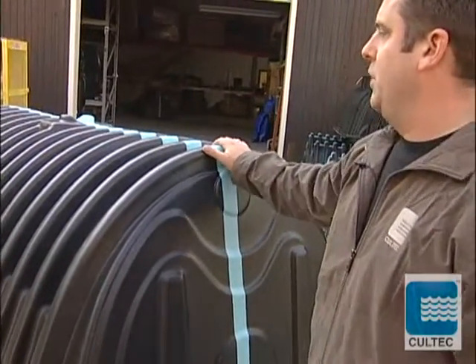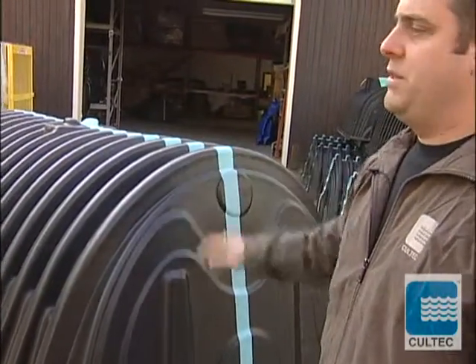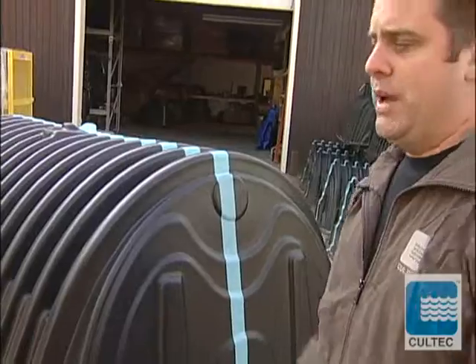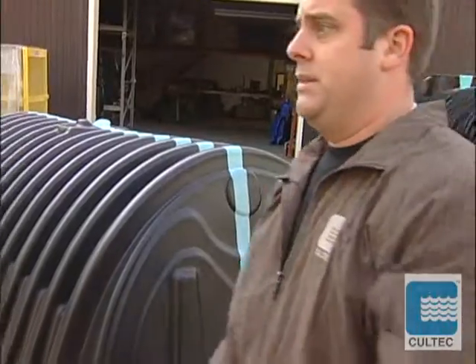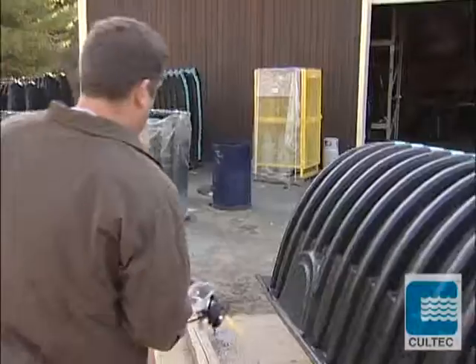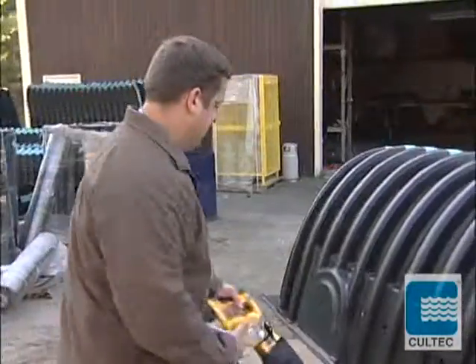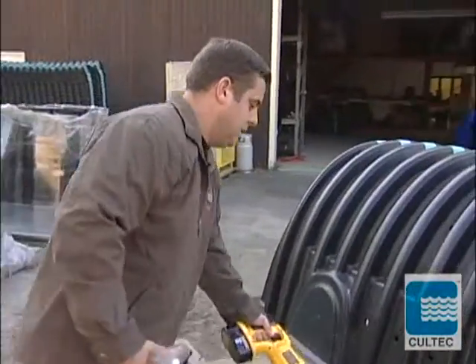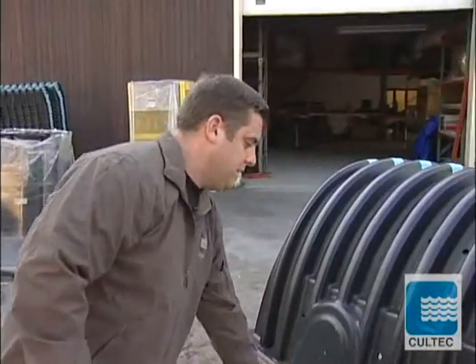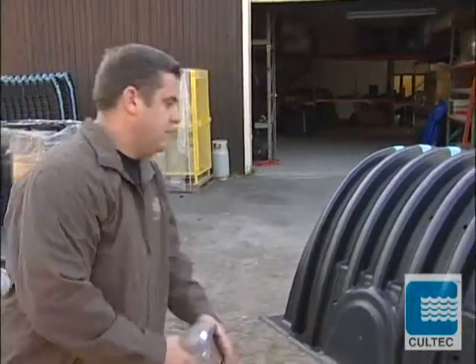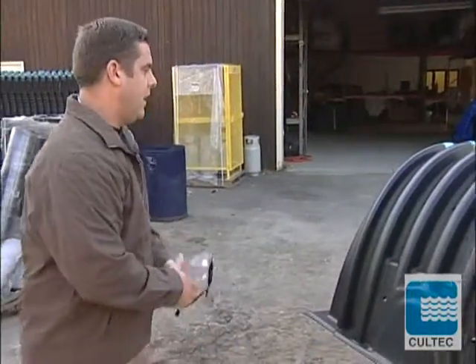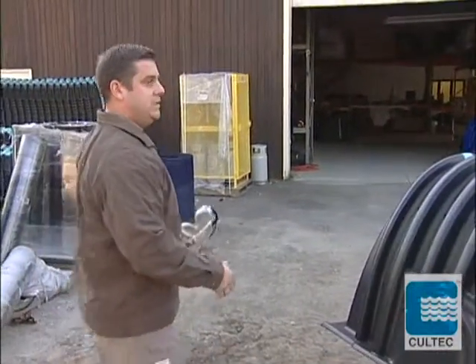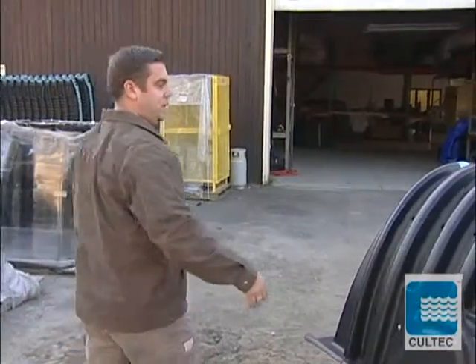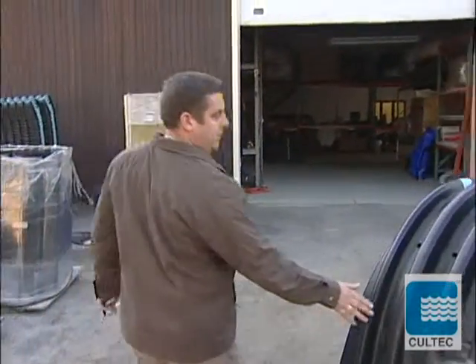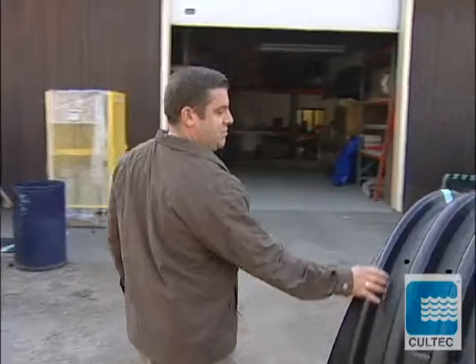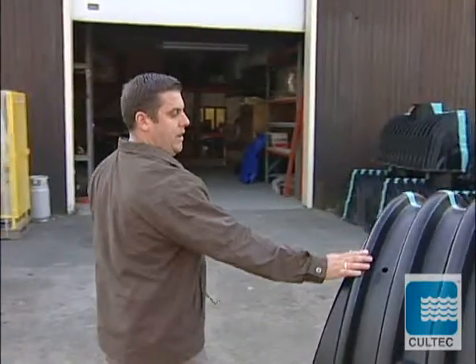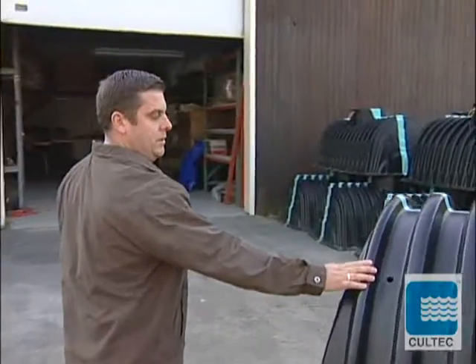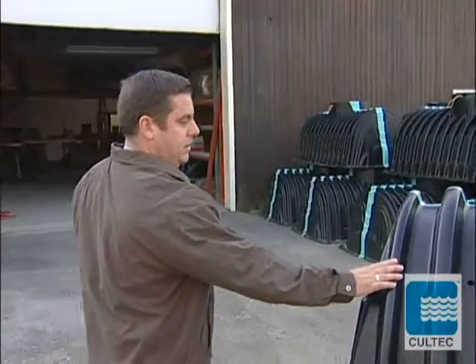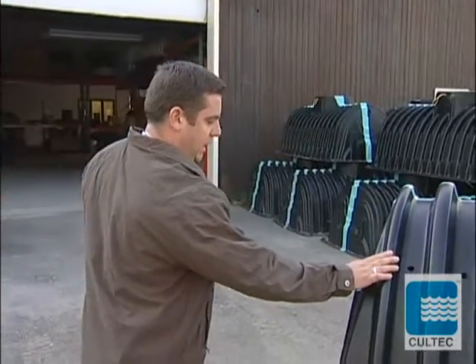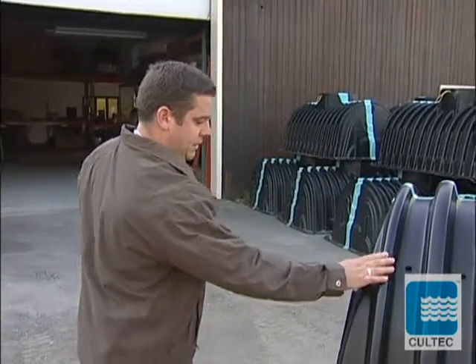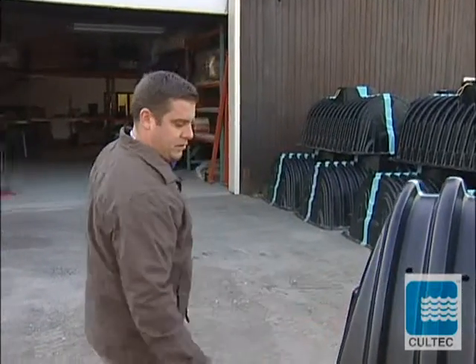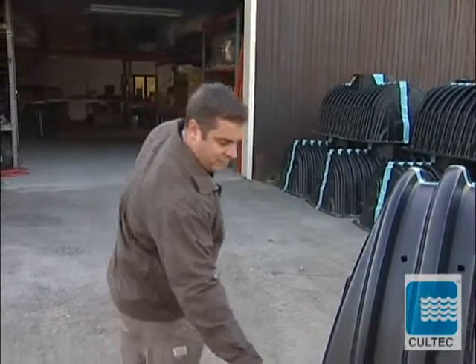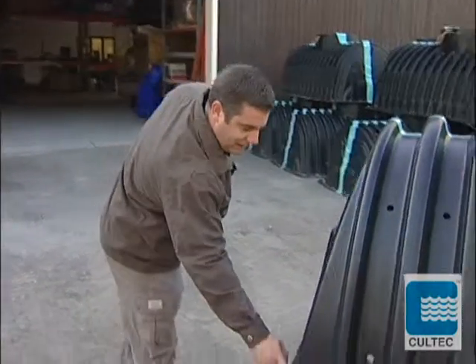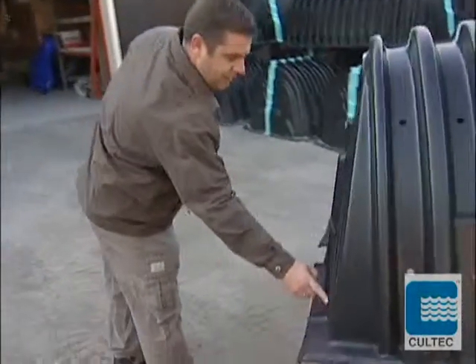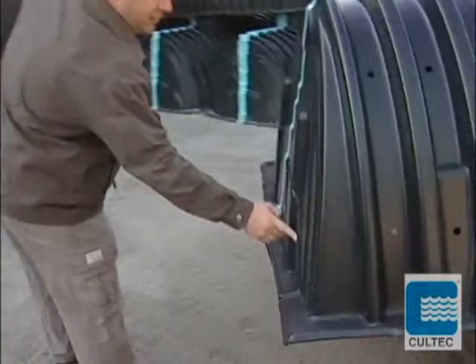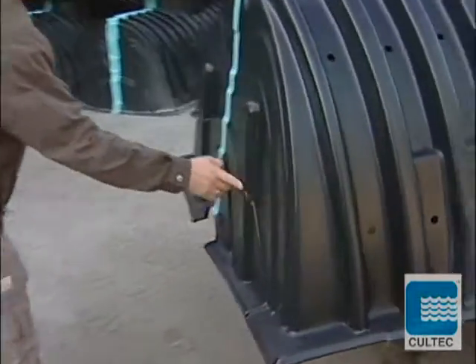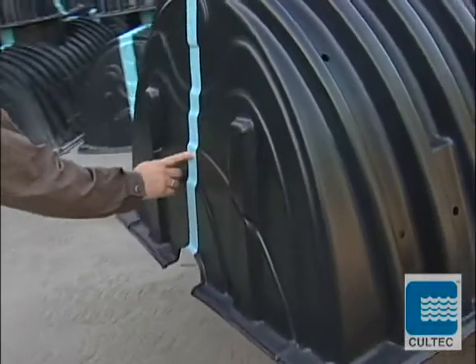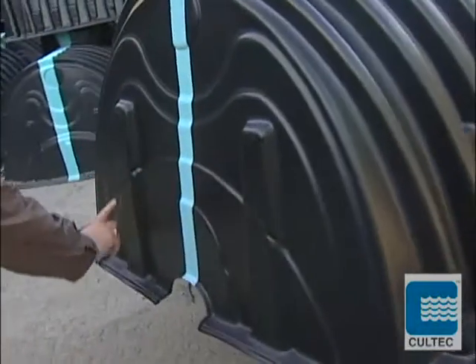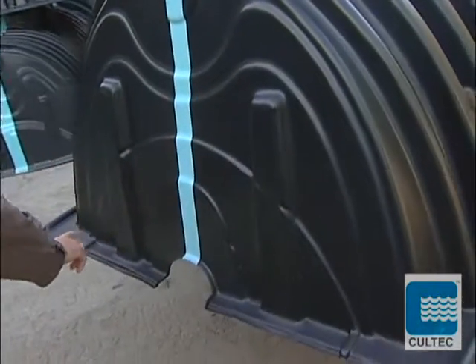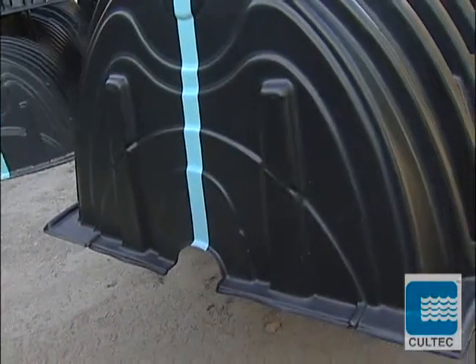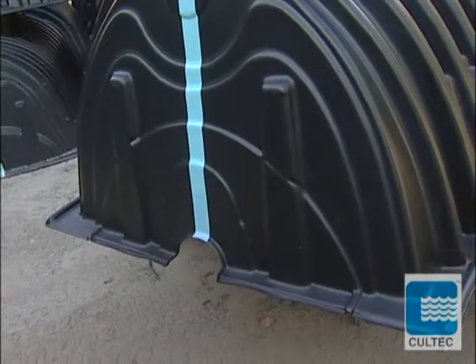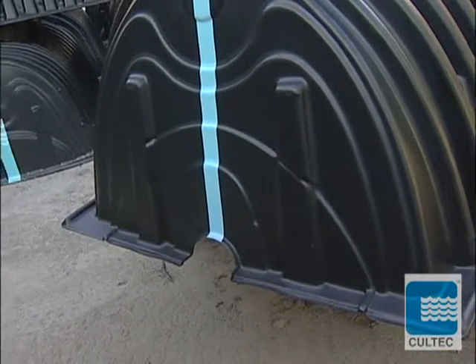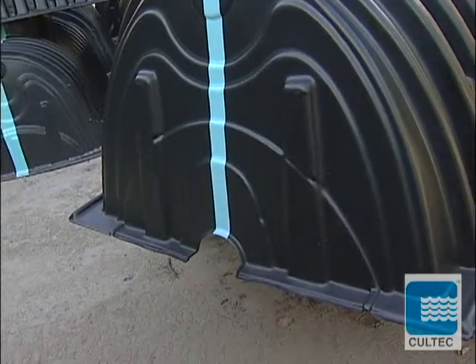We're going to trim this into an S. At the far end of the chamber, you'll have a smaller rib, and you're going to trim on this guideline here — trim this end wall out to create an S model.